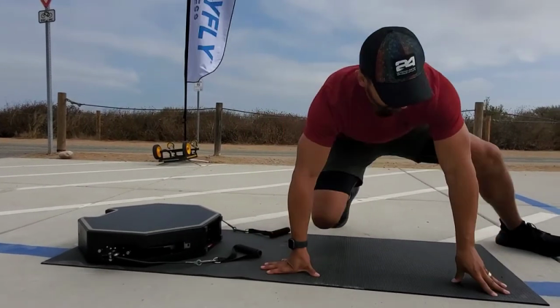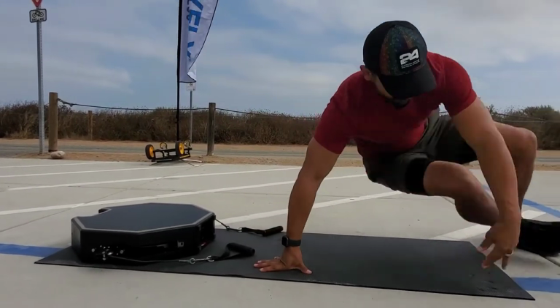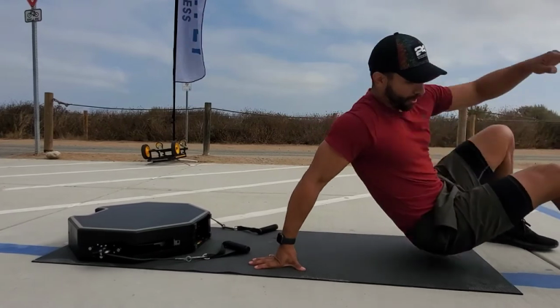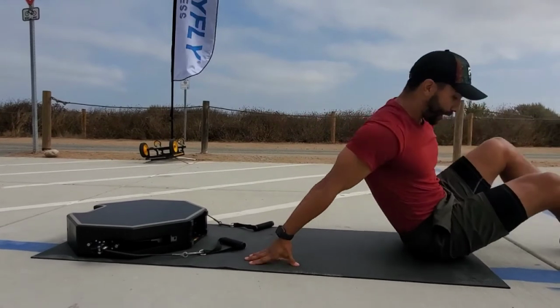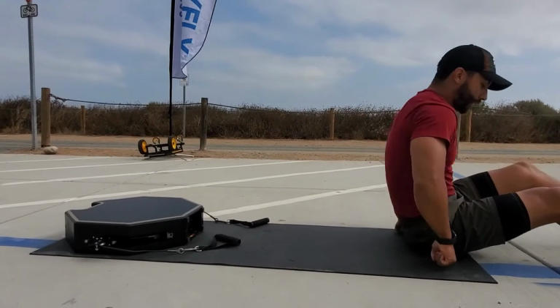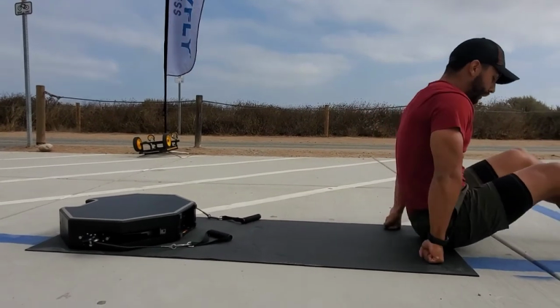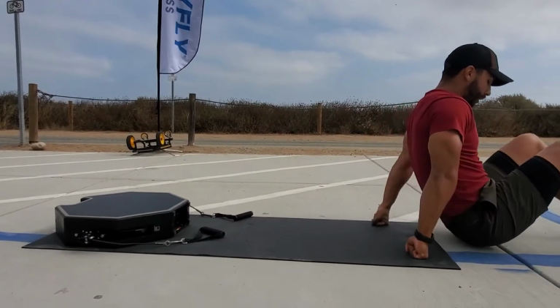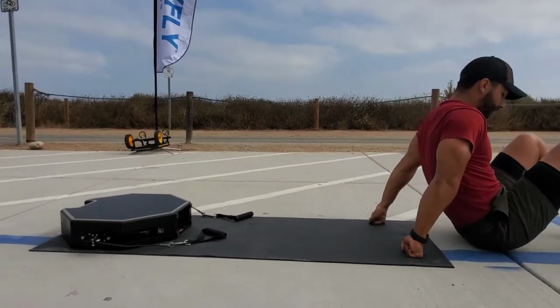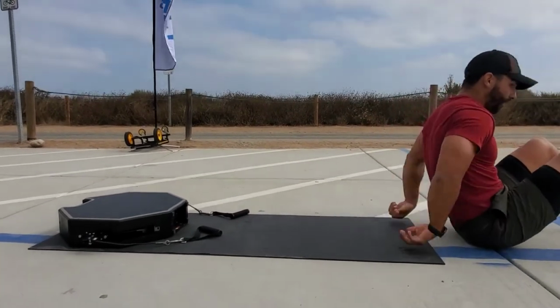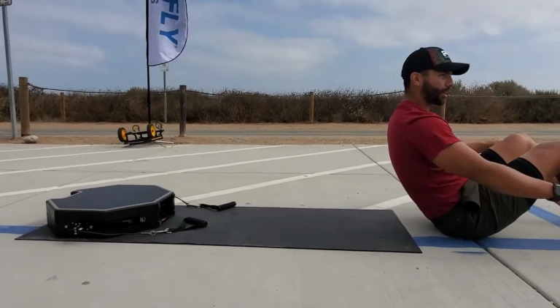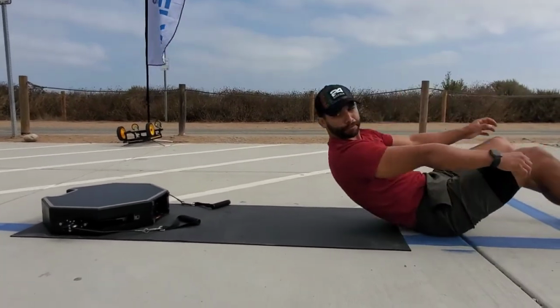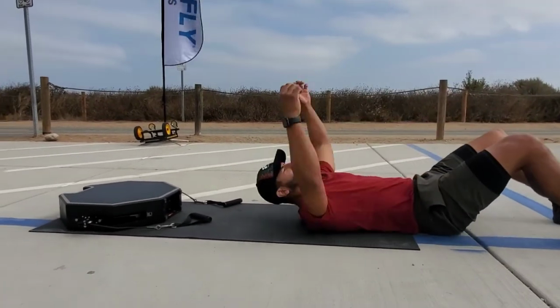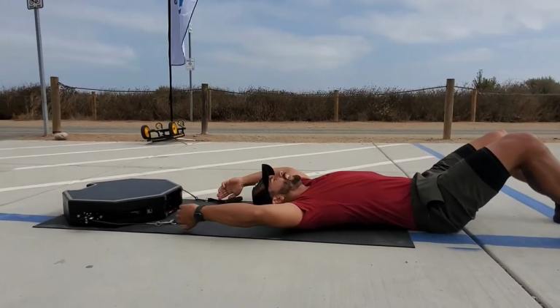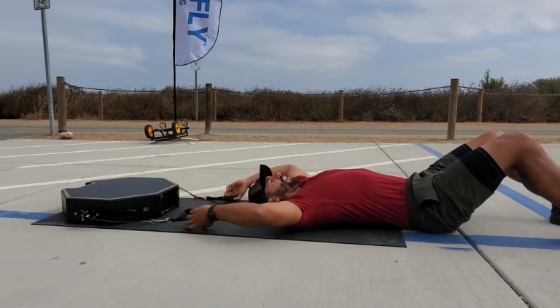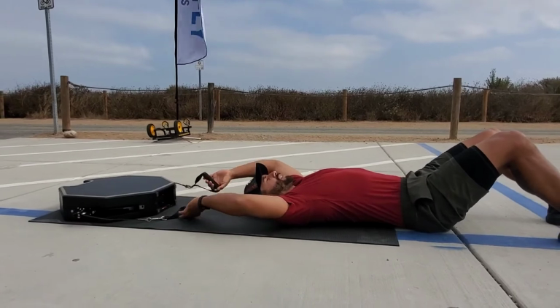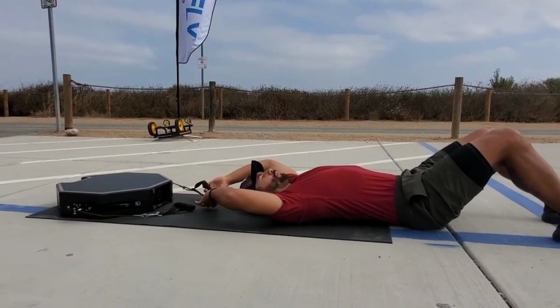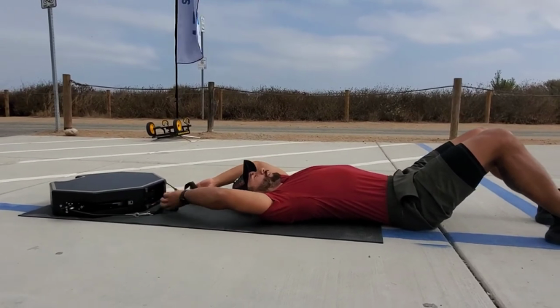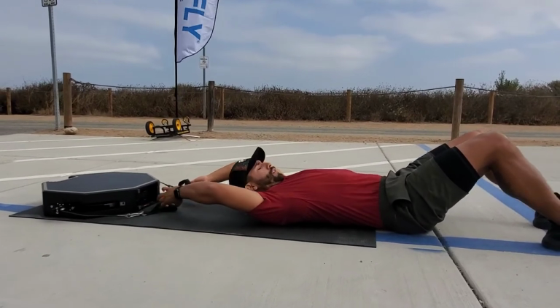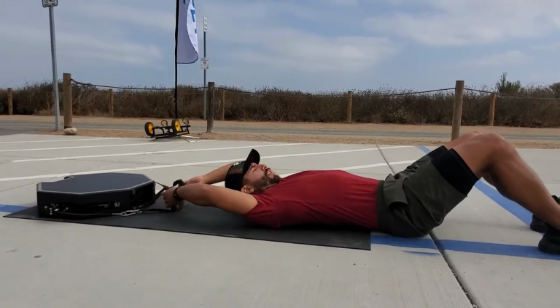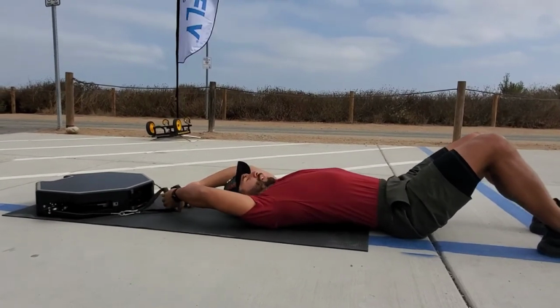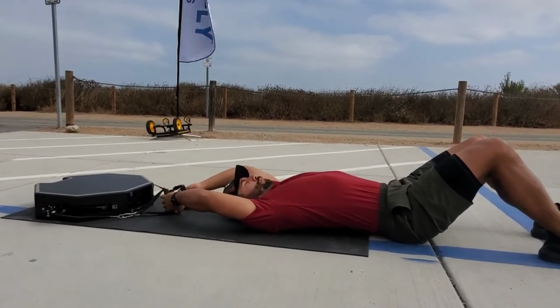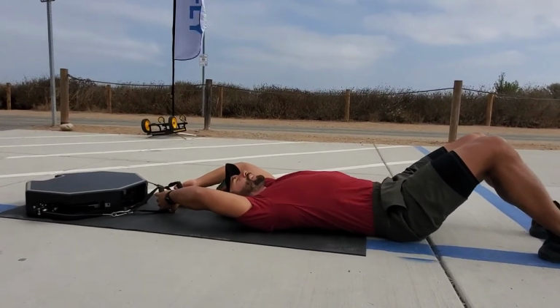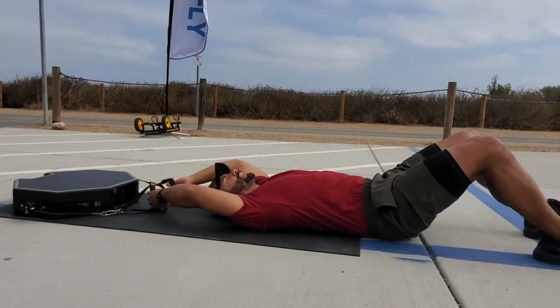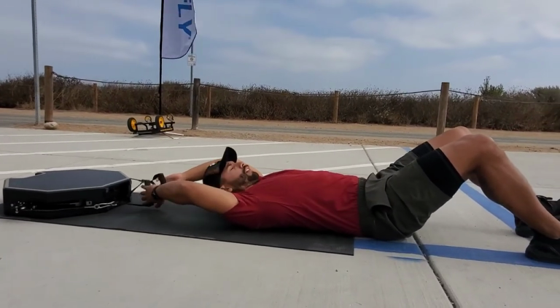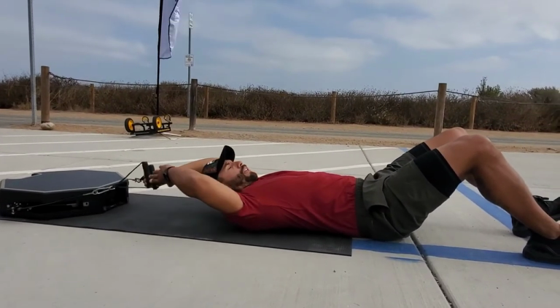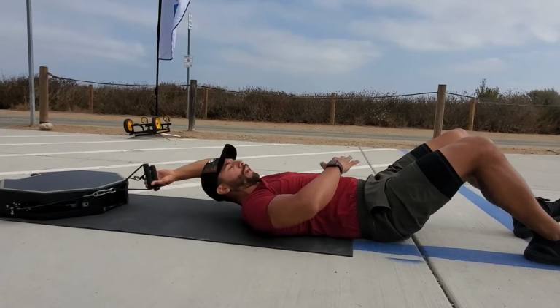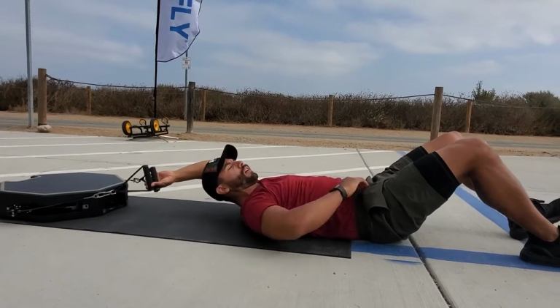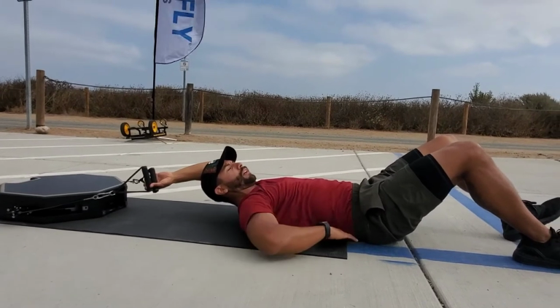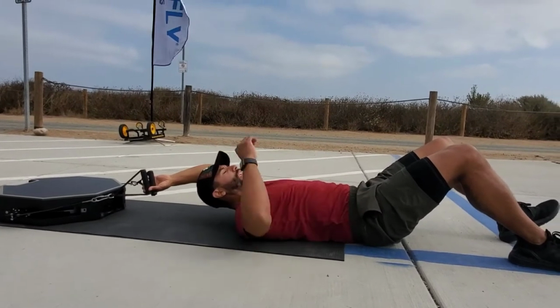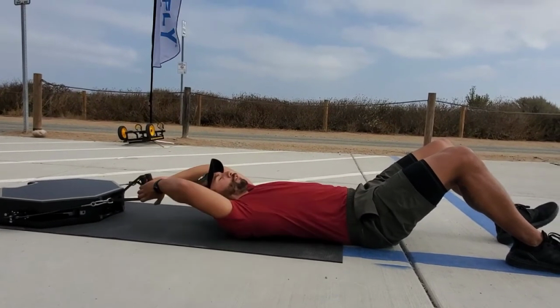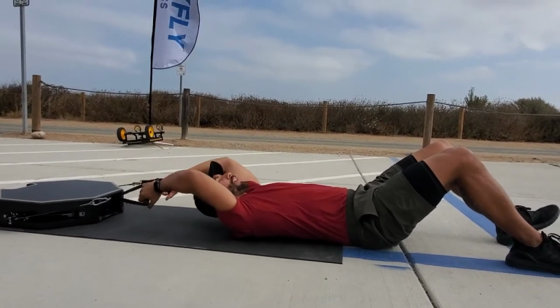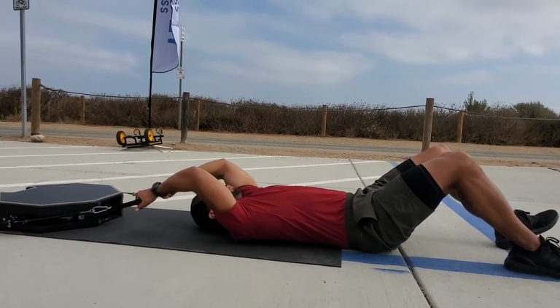We're going to go fully off the mat right here, or as long as you need to go. Reach for the handles, do a pelvic tilt — that'll help engage your core and flatten out your low back.